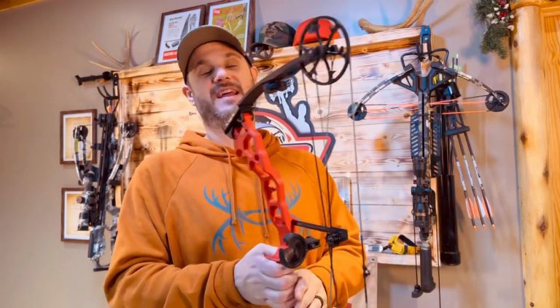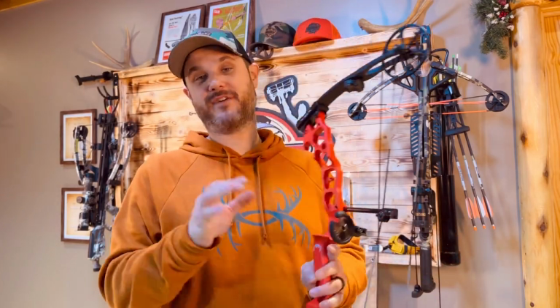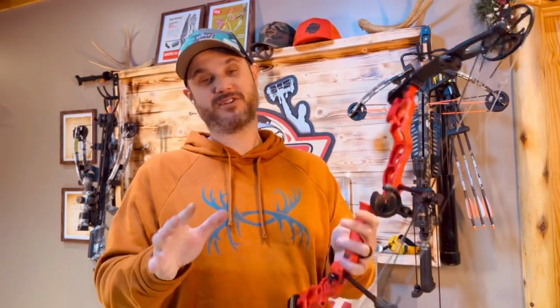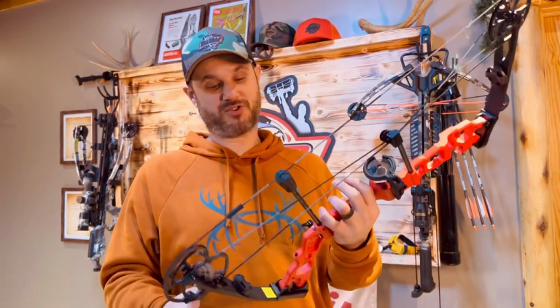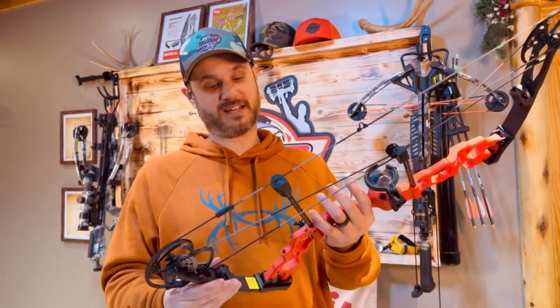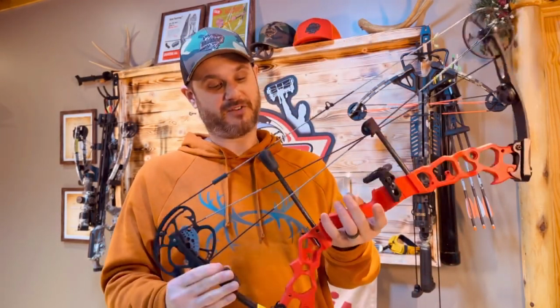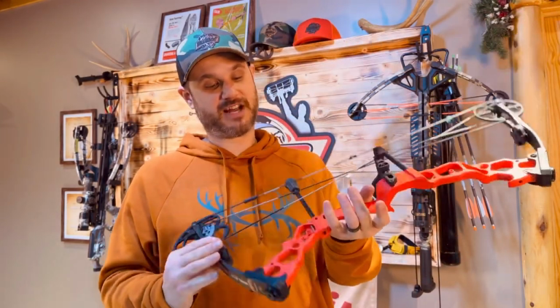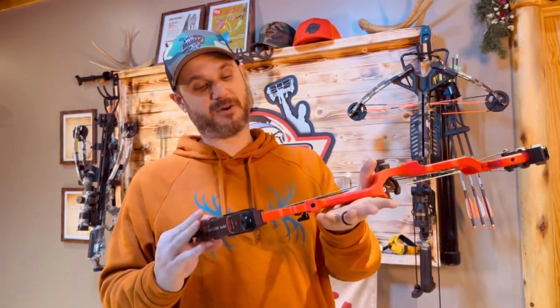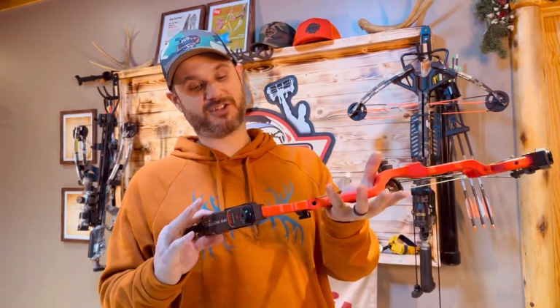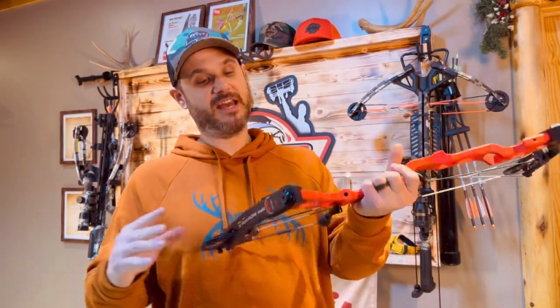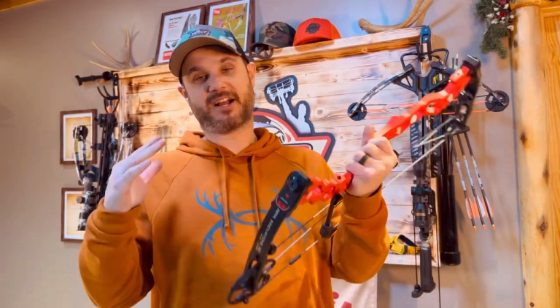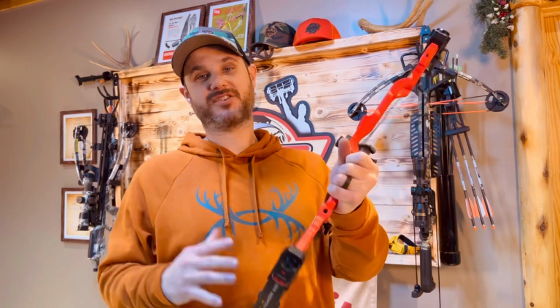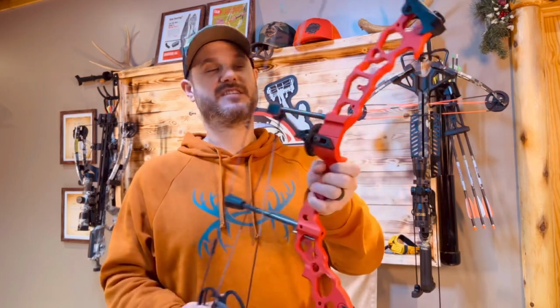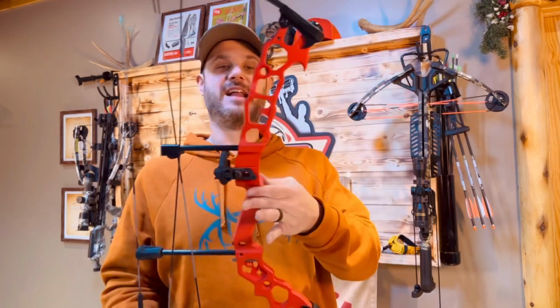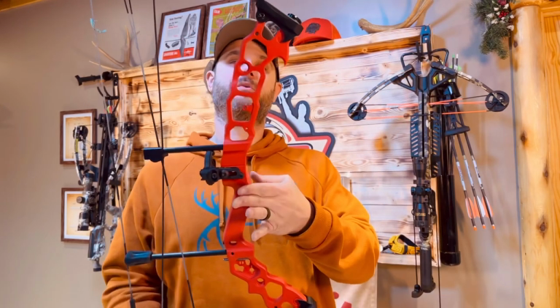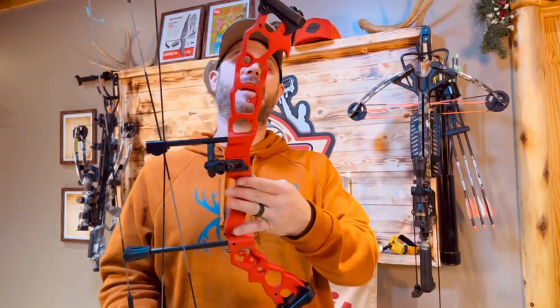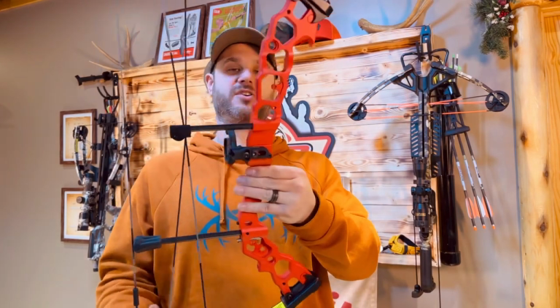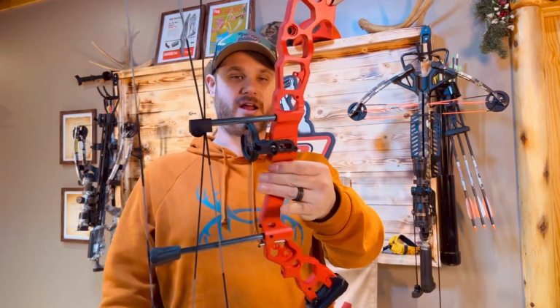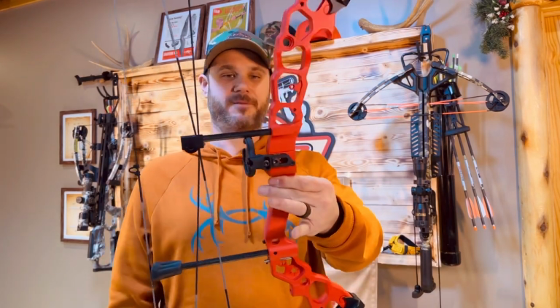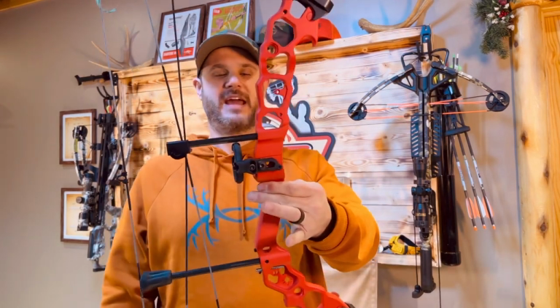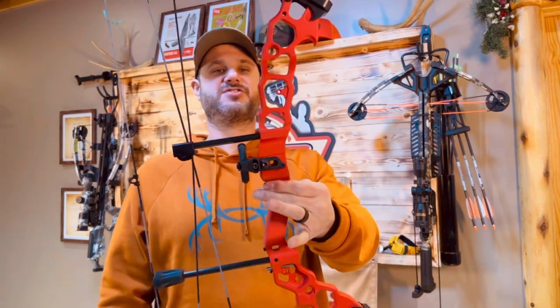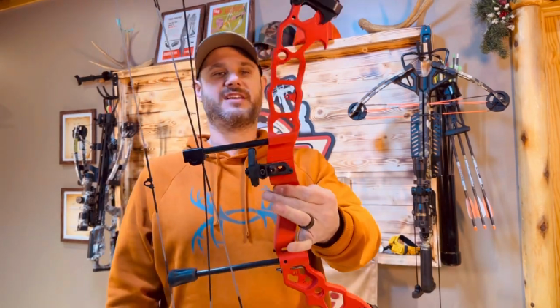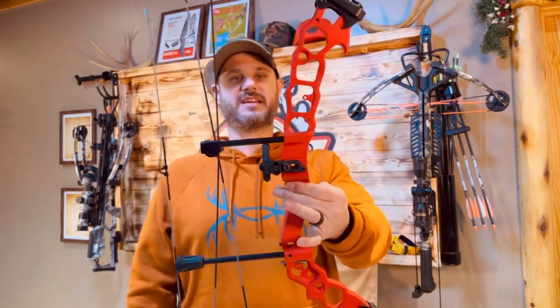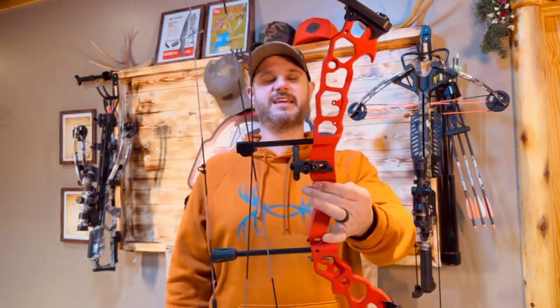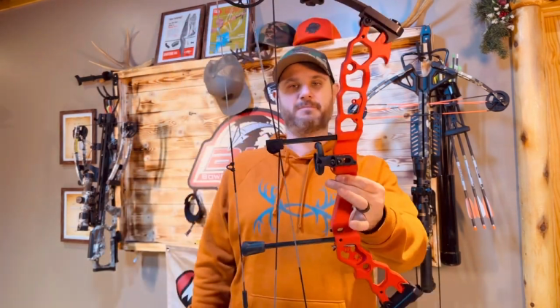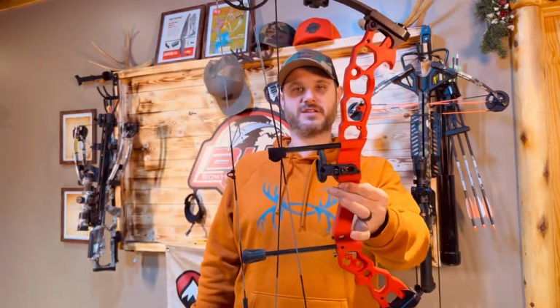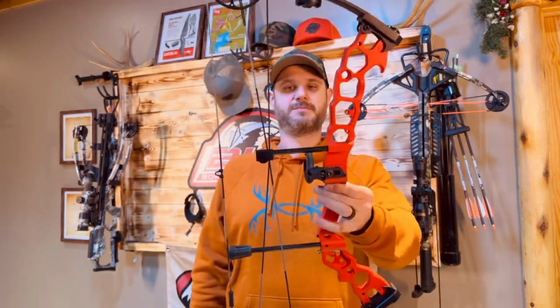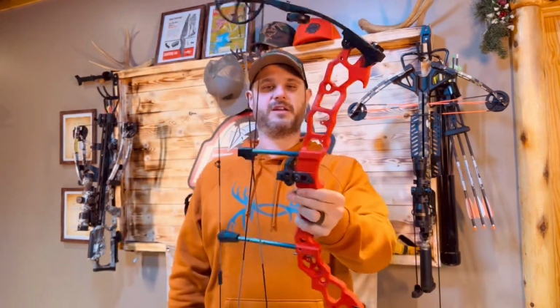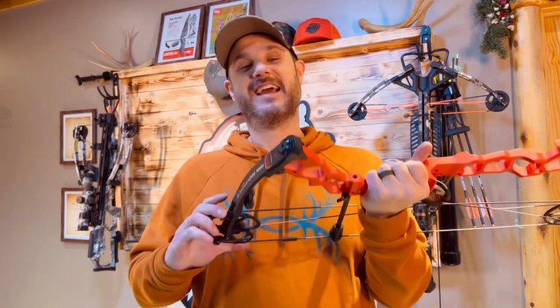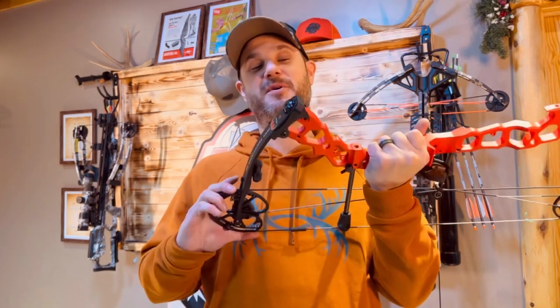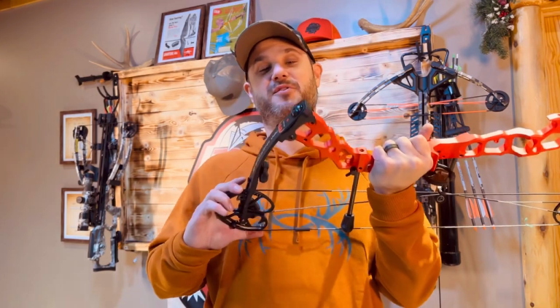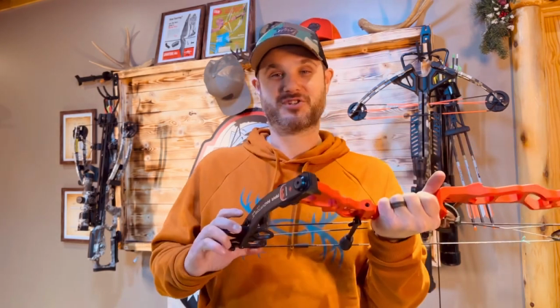It's going to have a very smooth draw cycle. I've already shot this bow actually. The colors of this and the lava red are absolutely incredible. It looks like a kid's bow — that's how small it is. This bow is ferocious.